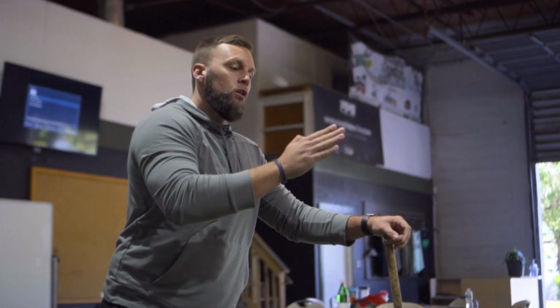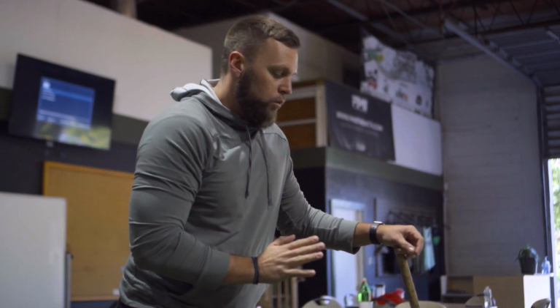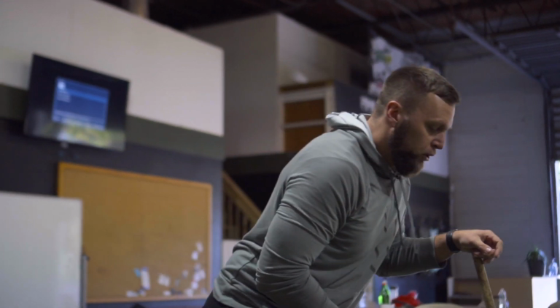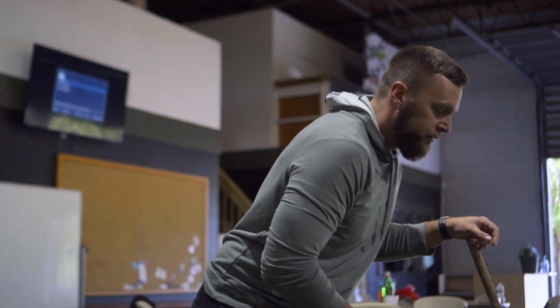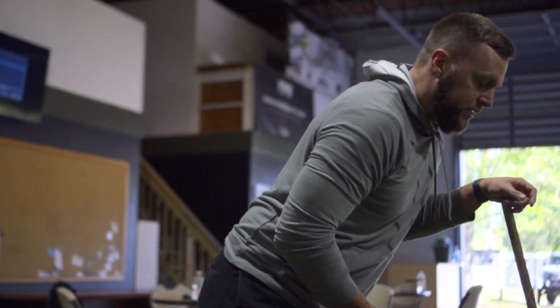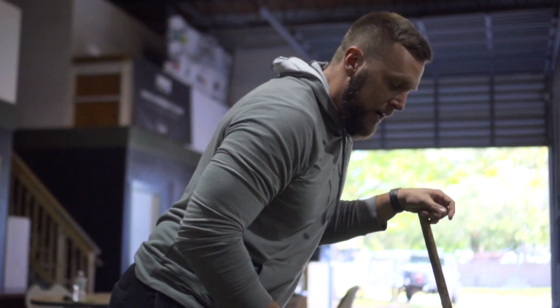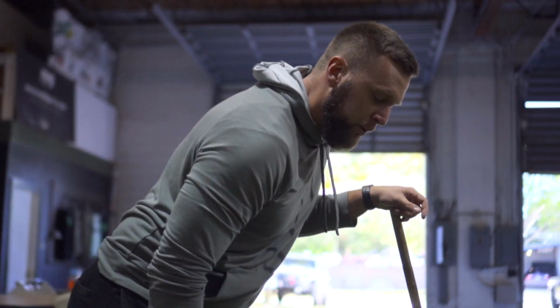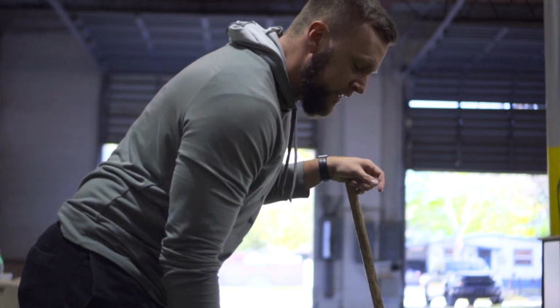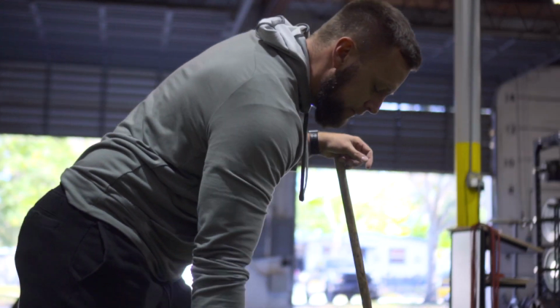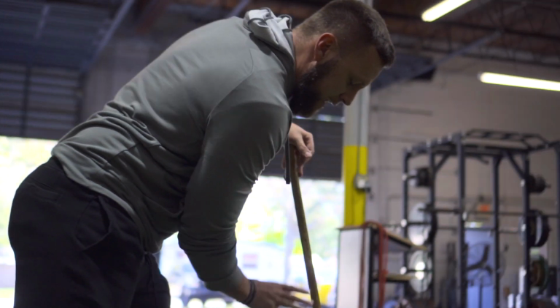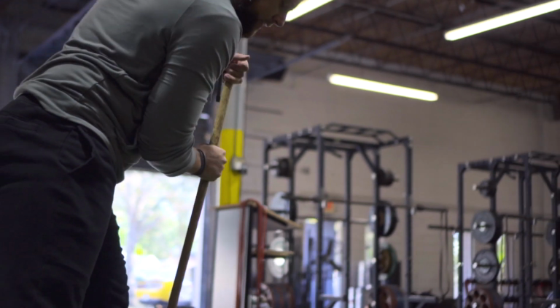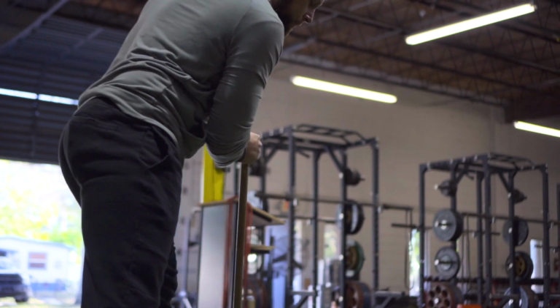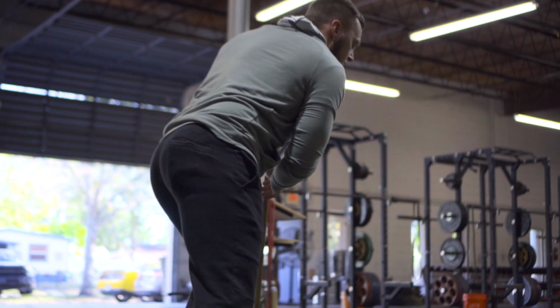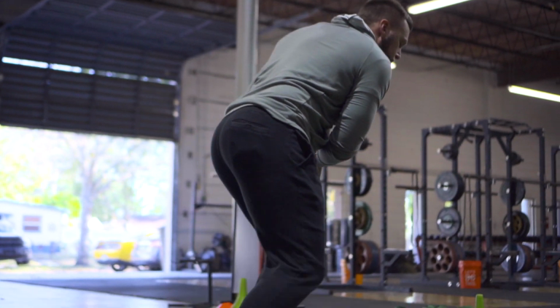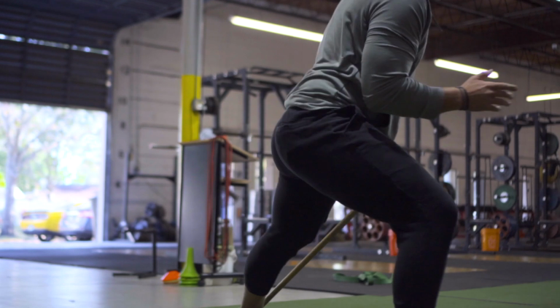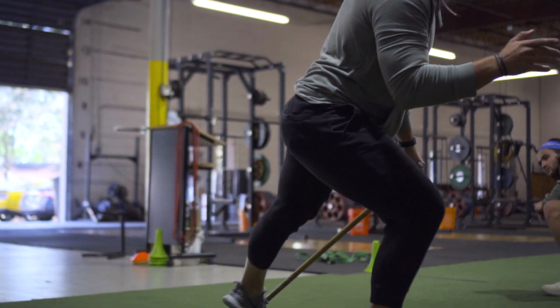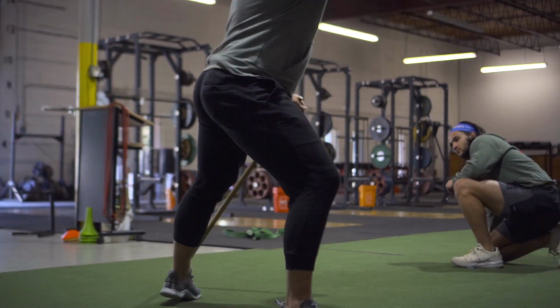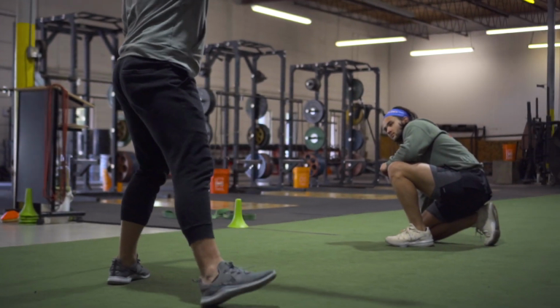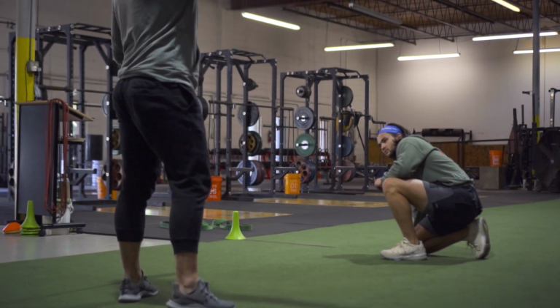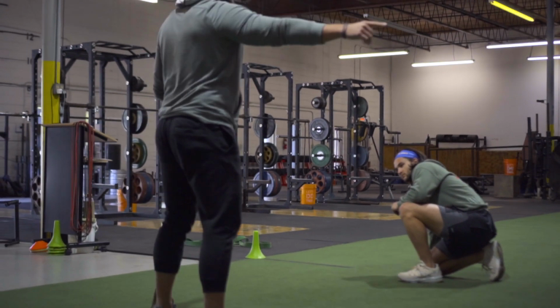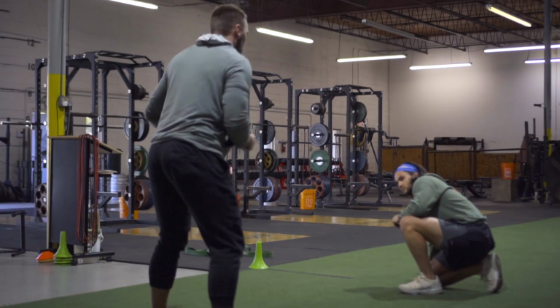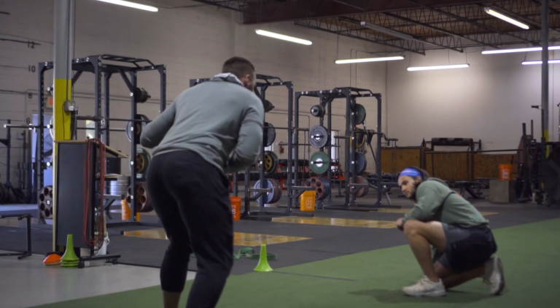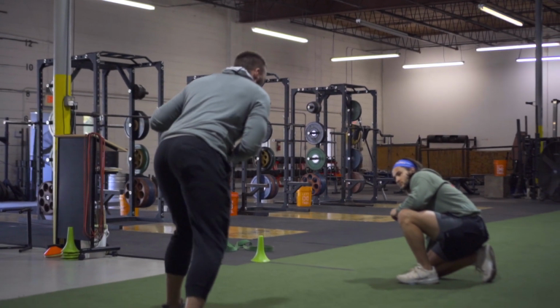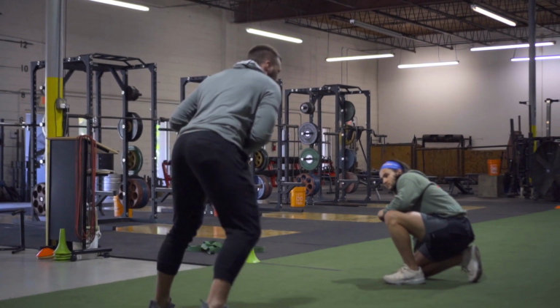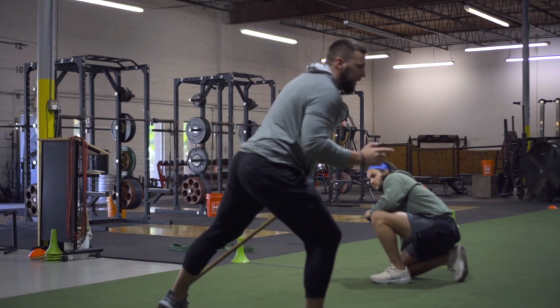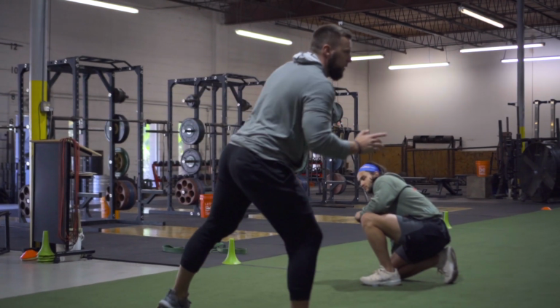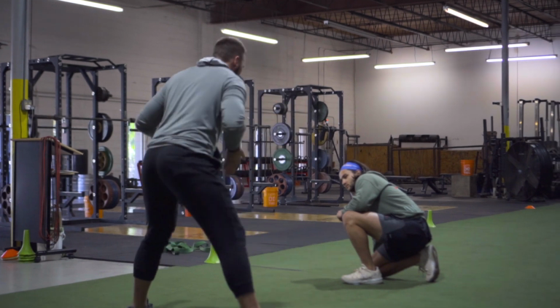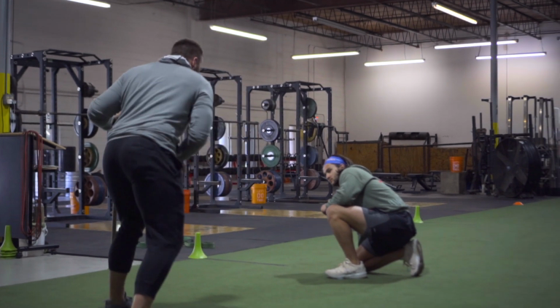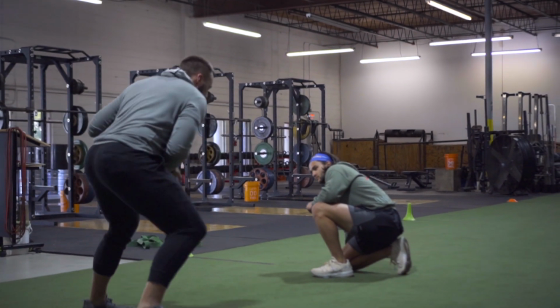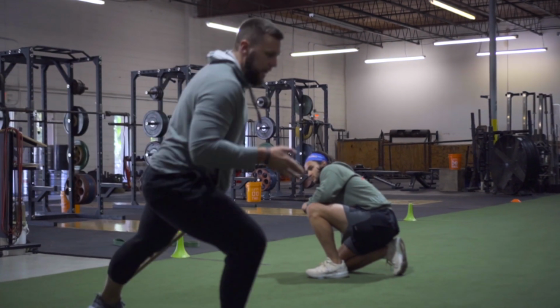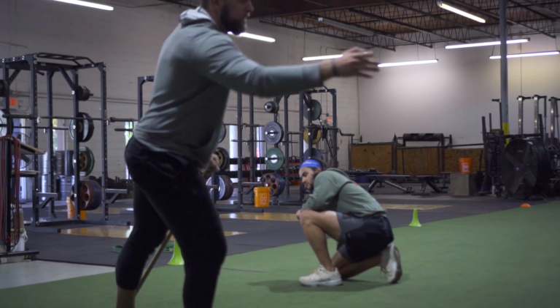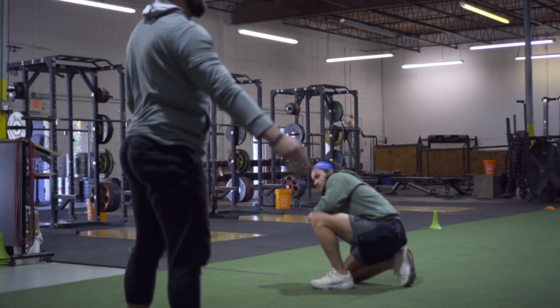When you're pushing off that outside leg and we're isolating it, put this knee slightly back behind this heel and push straight into that position. Don't push forward and then up — drive right off the outside into that position.